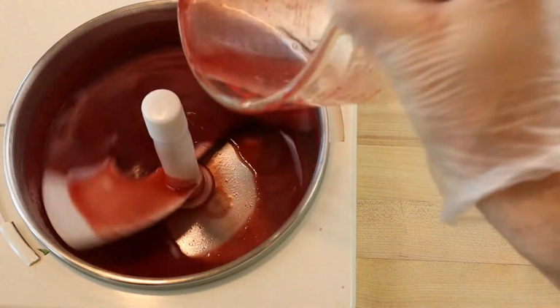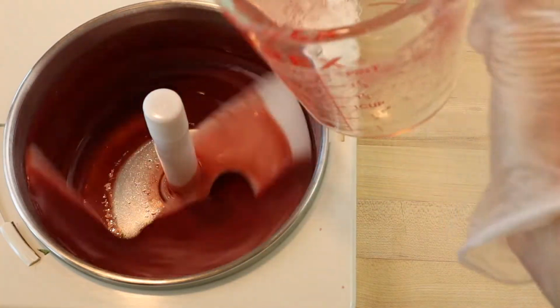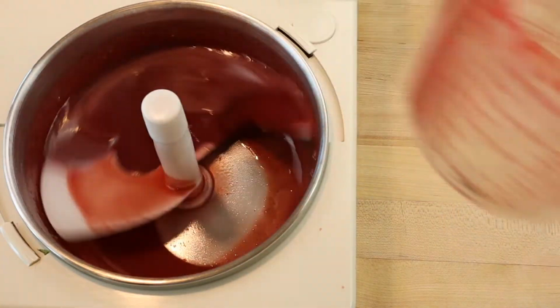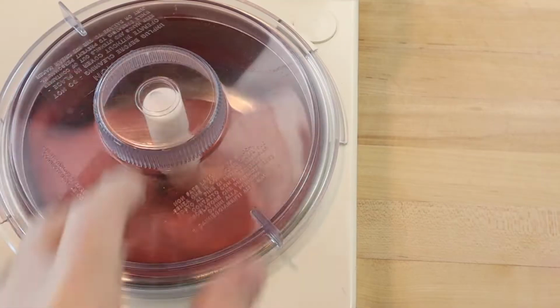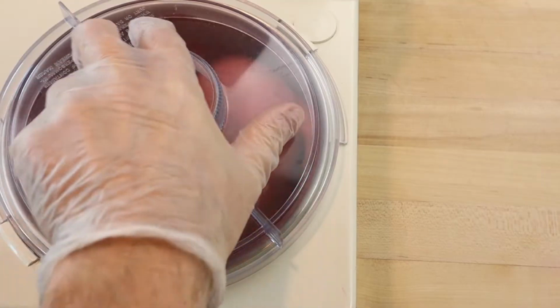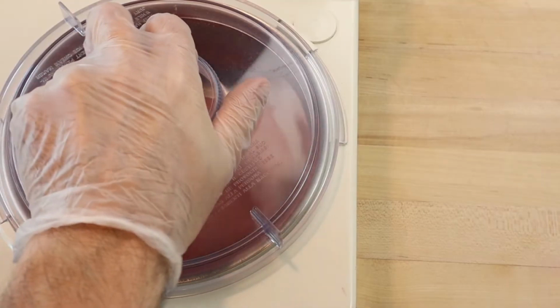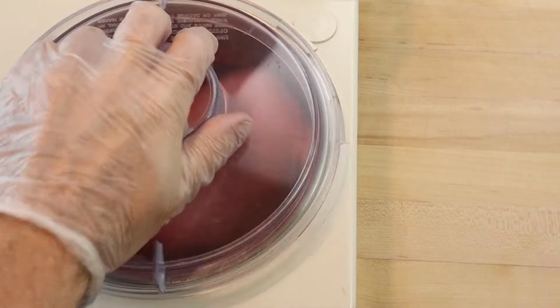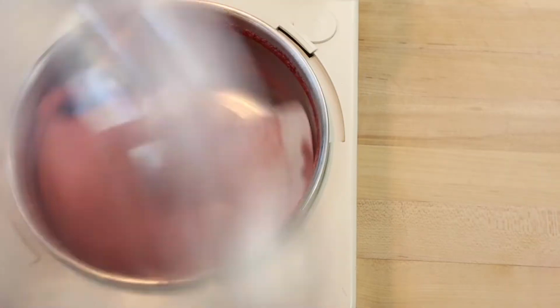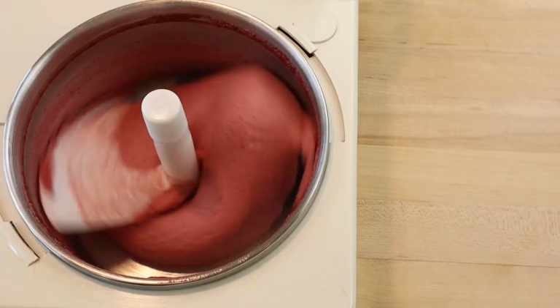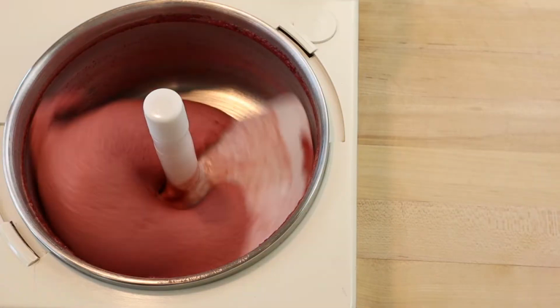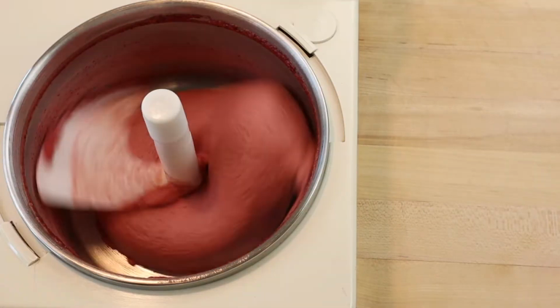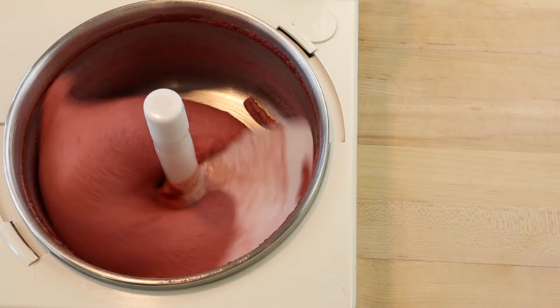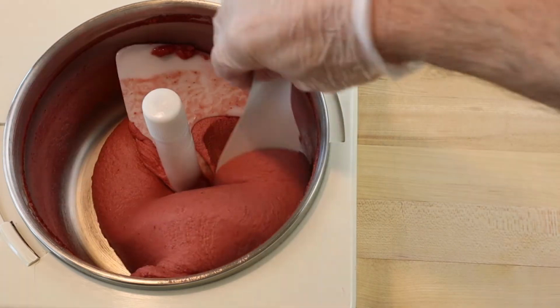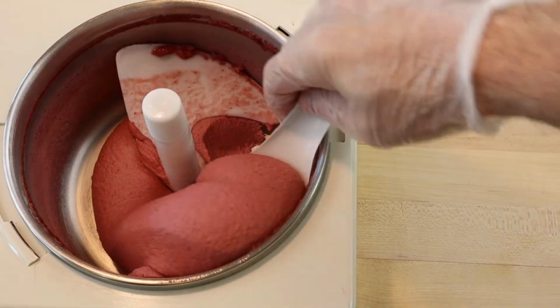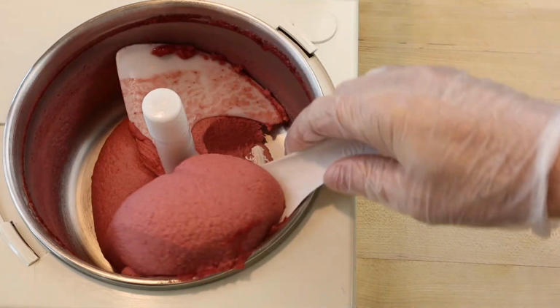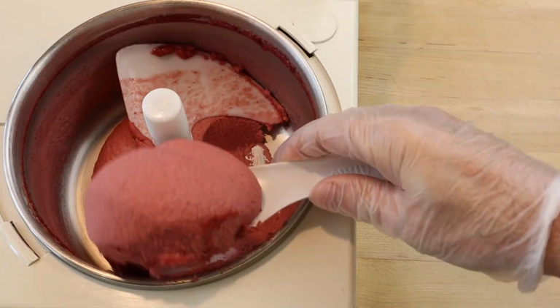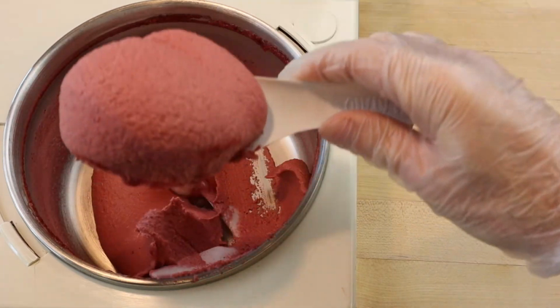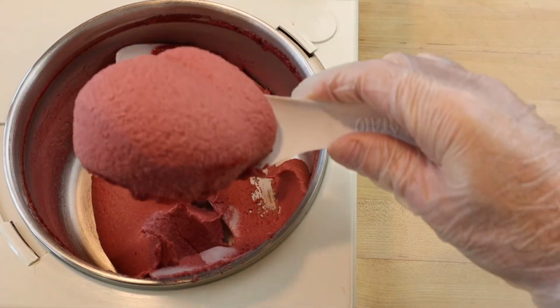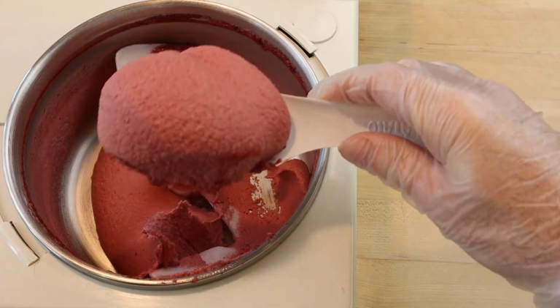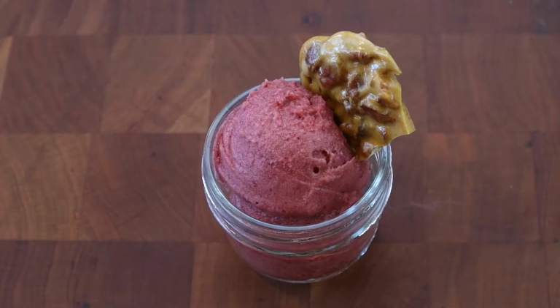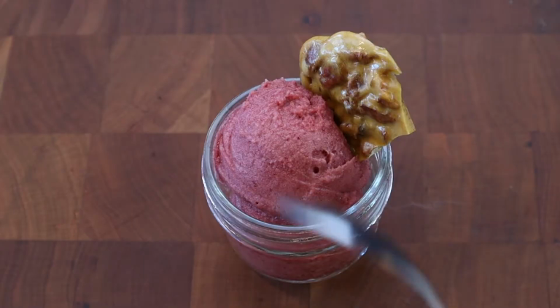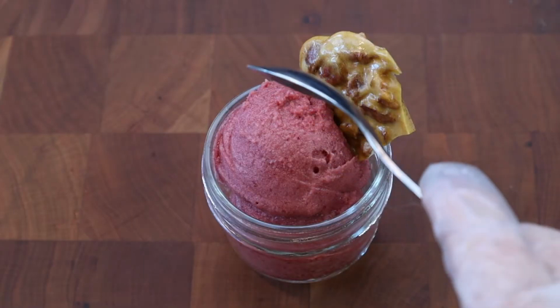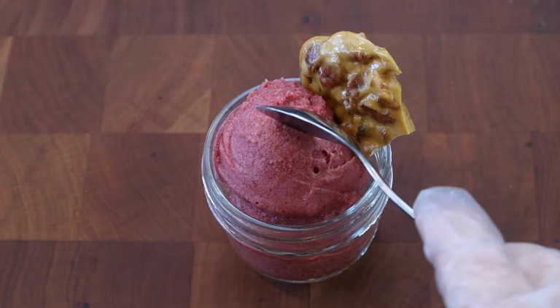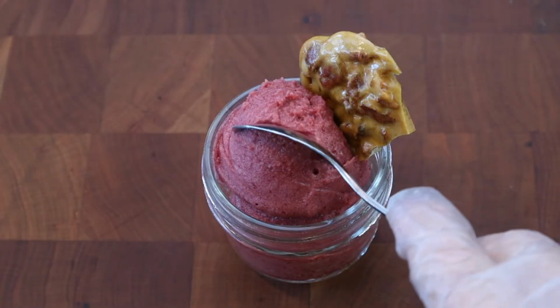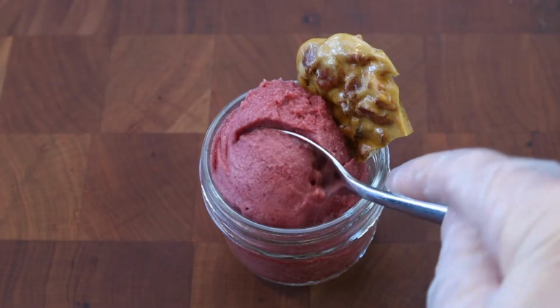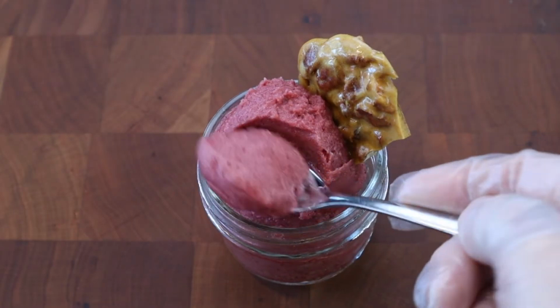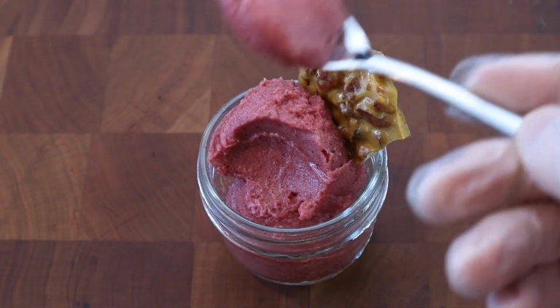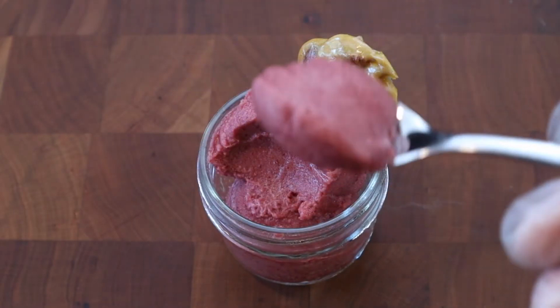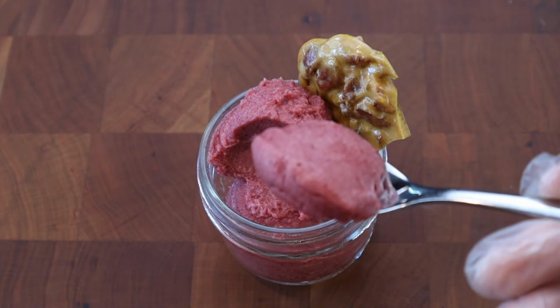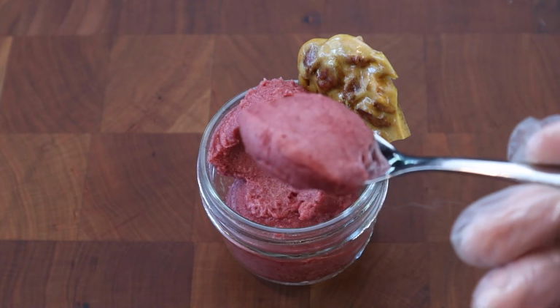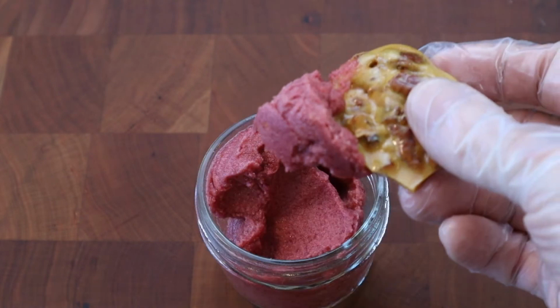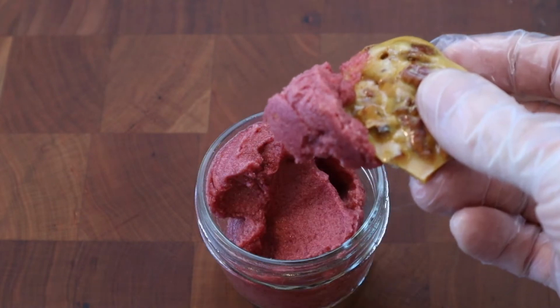The sorbet is ready when it has thickened to a soft serve consistency. Serve the cherry sorbet shortly after it is scooped out of the machine with a piece of pecan brittle and a small spoon.